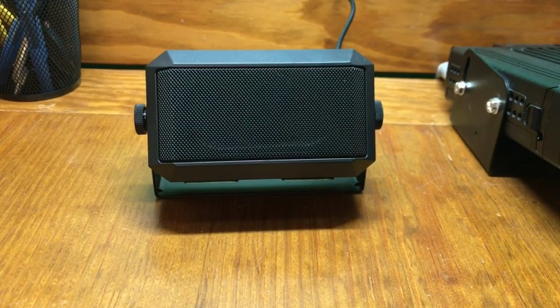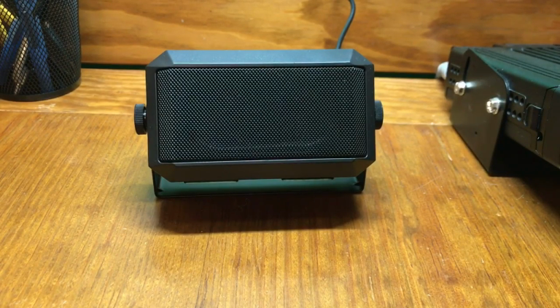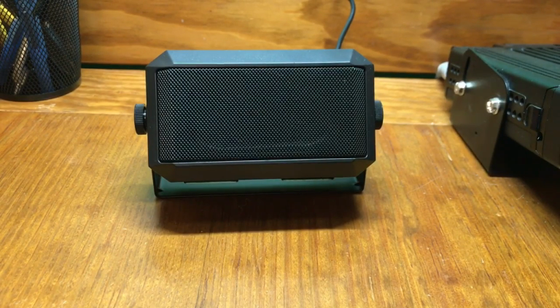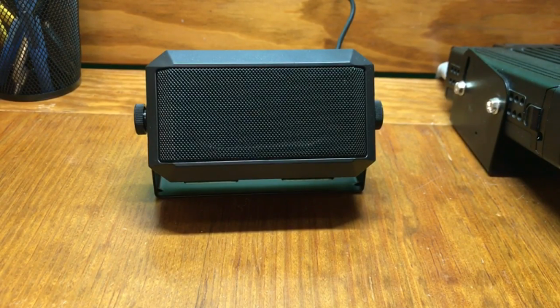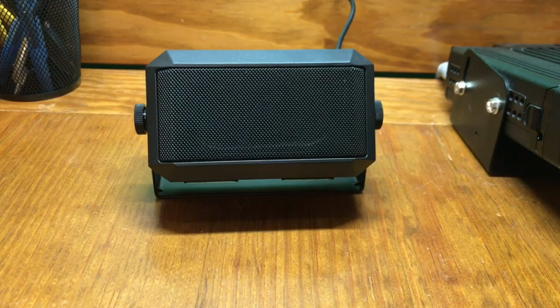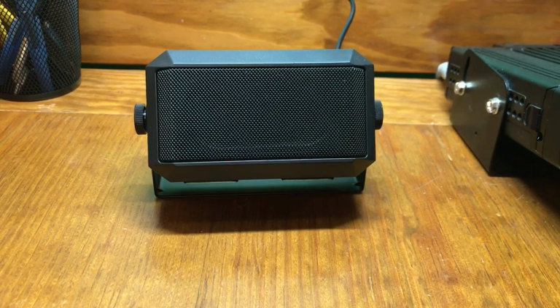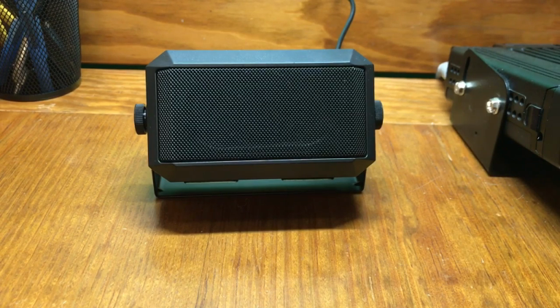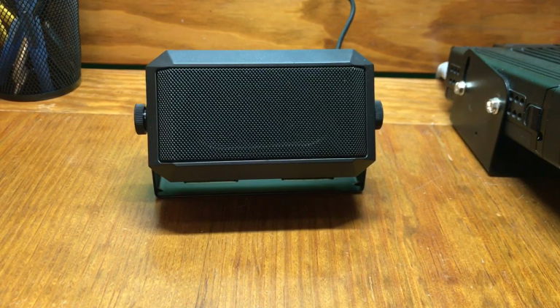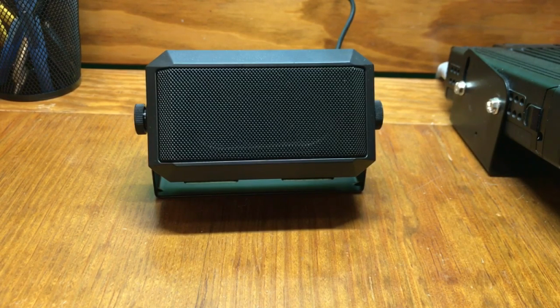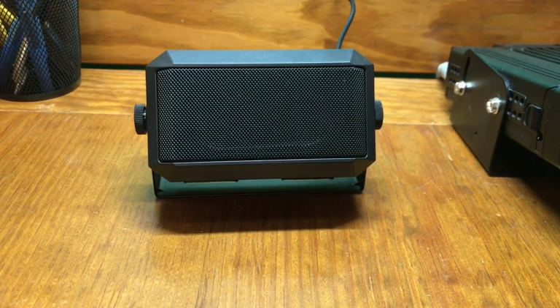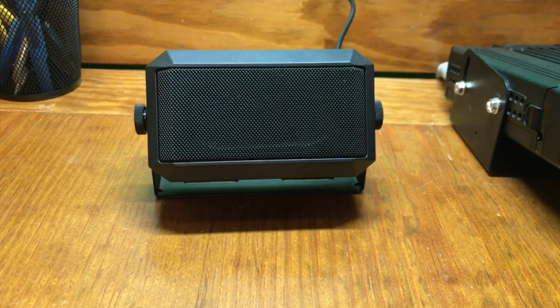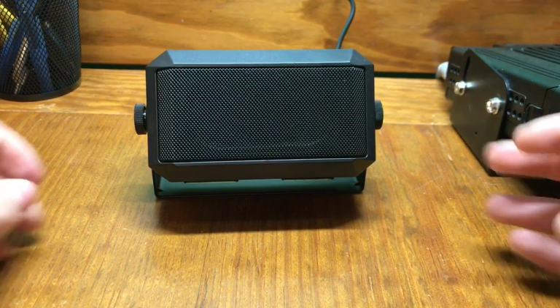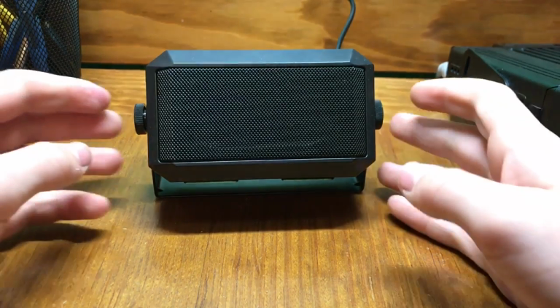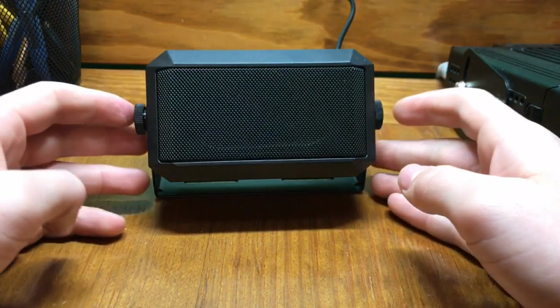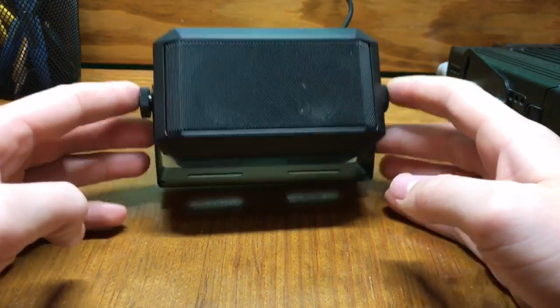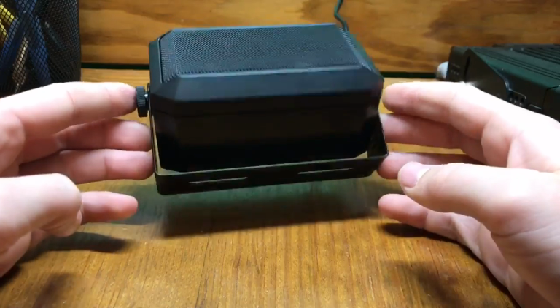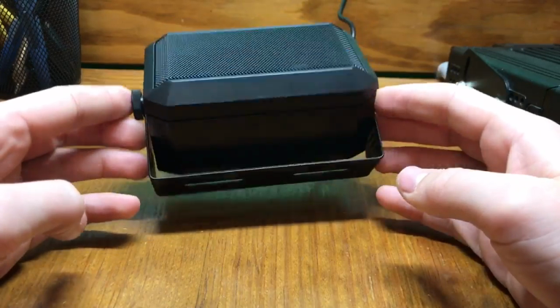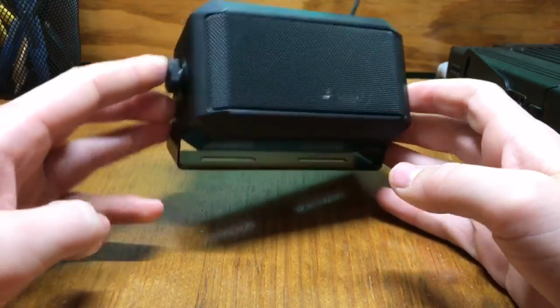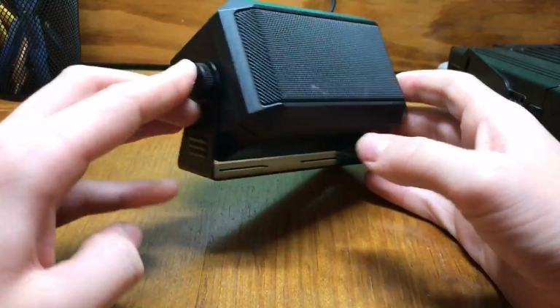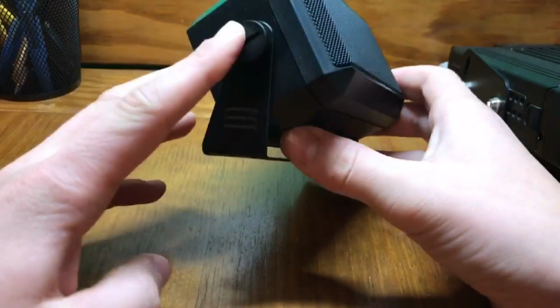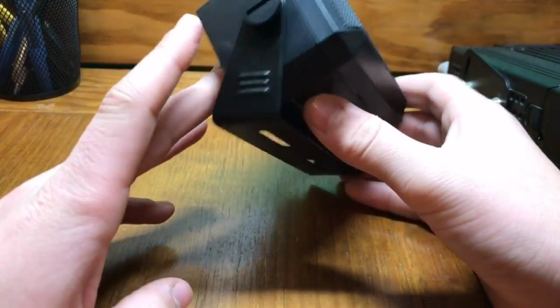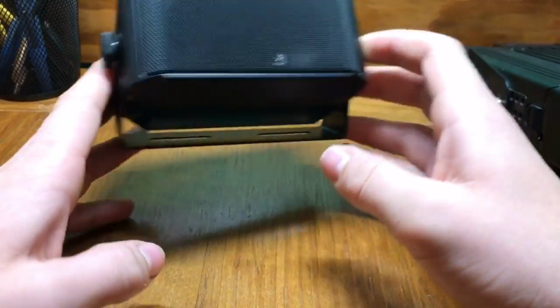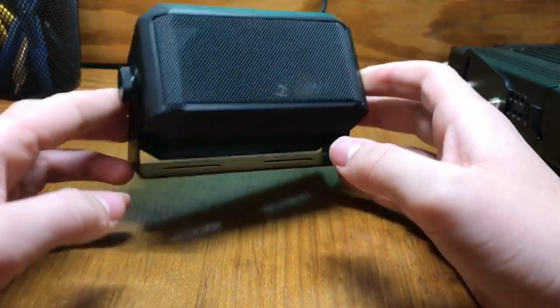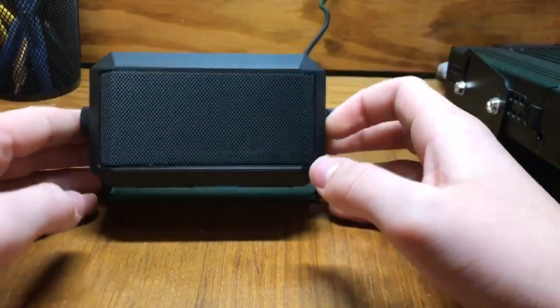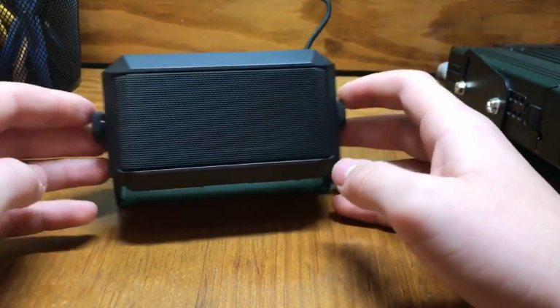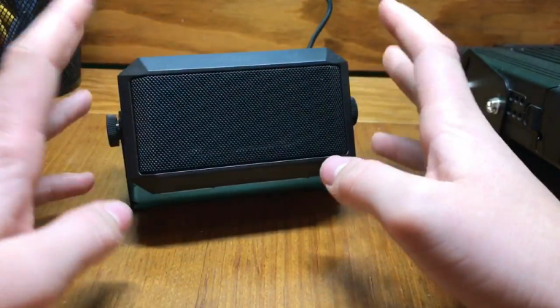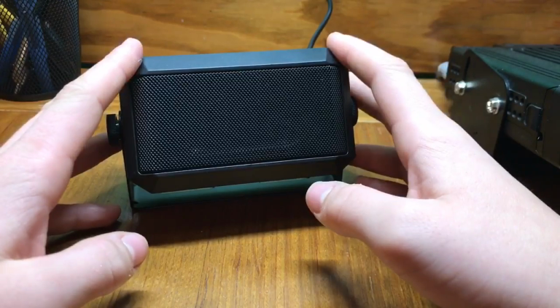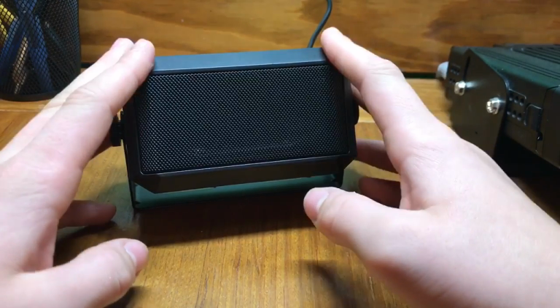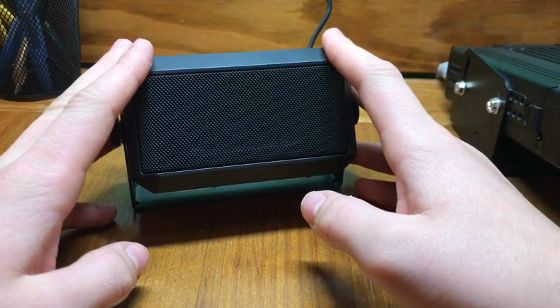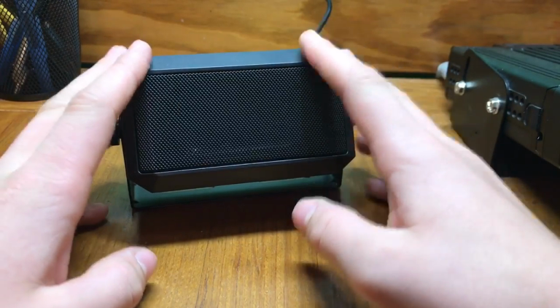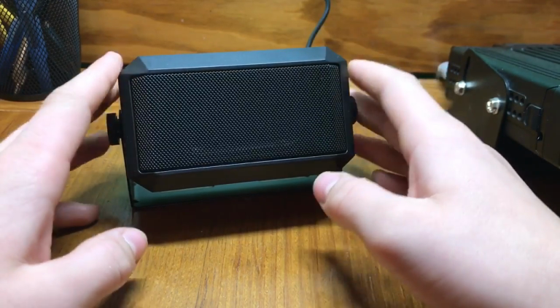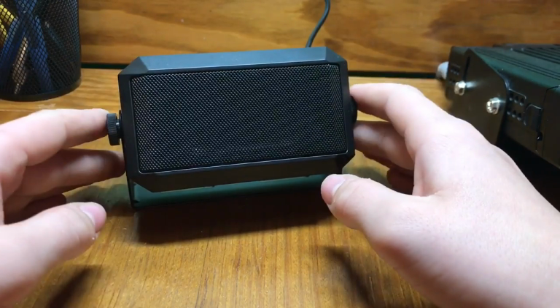Hello everybody, this is WA2GSR, Ham Radio YouTube channel. Today I'm going to be doing a review on my rectangular external speaker for Ham Radio, CBs, anything really. But it's made for Ham Radio and CBs.